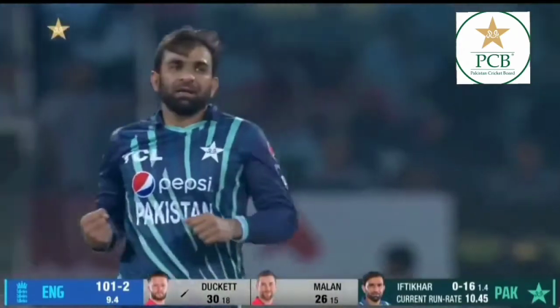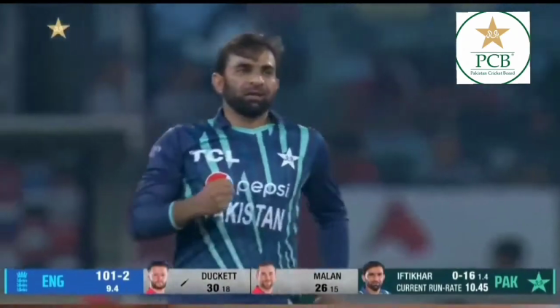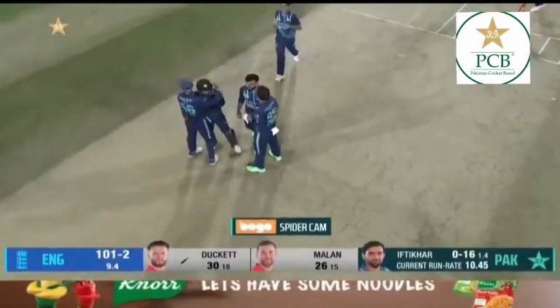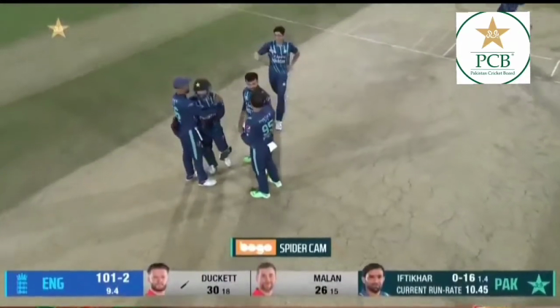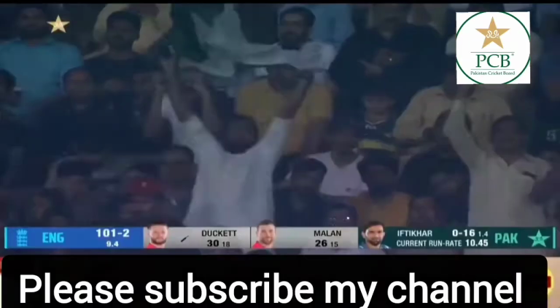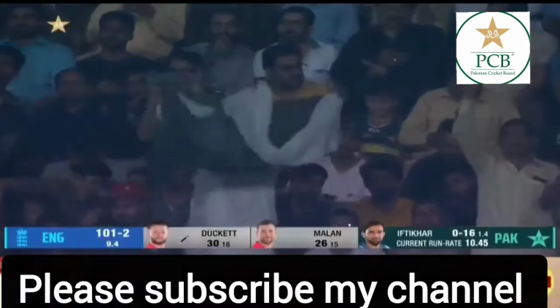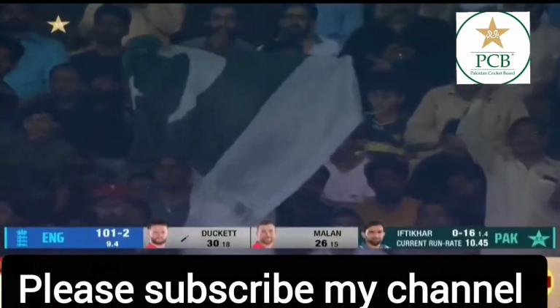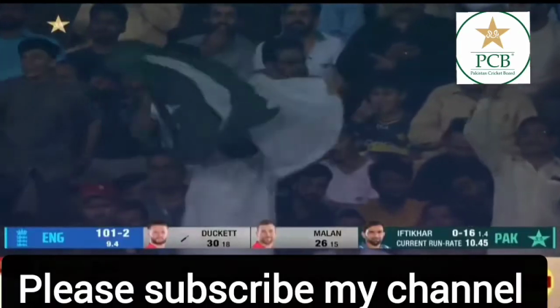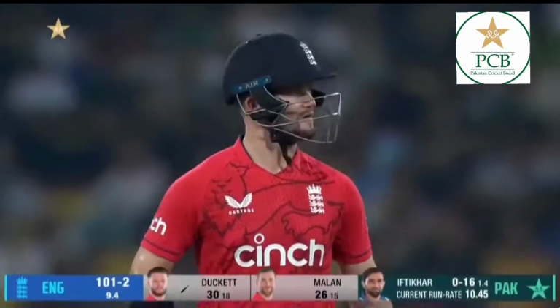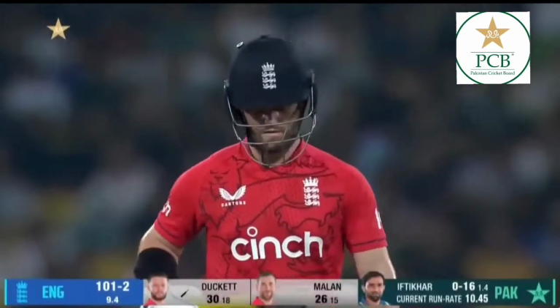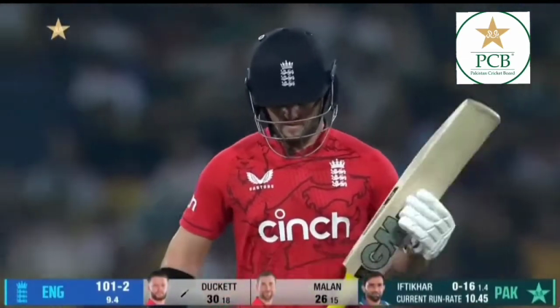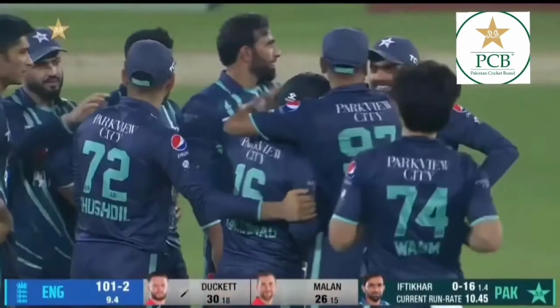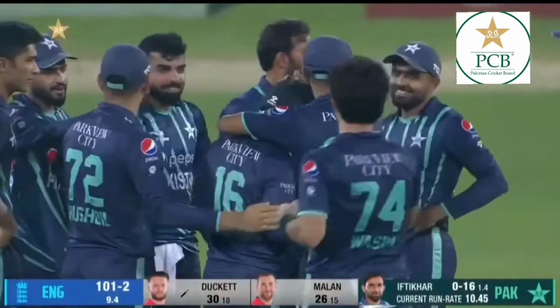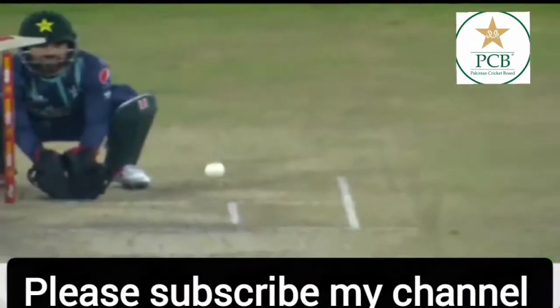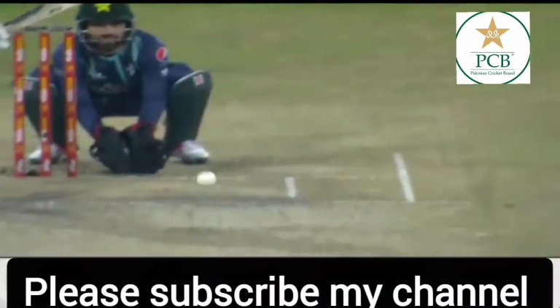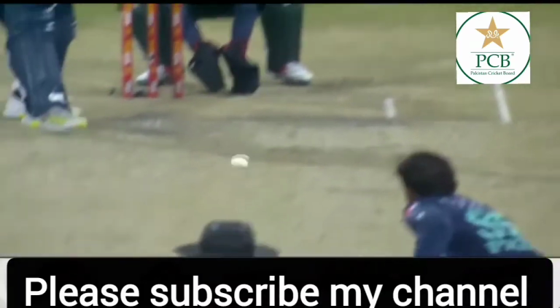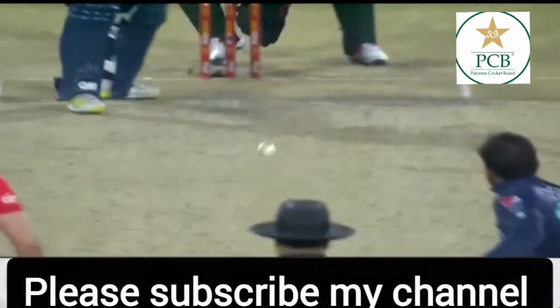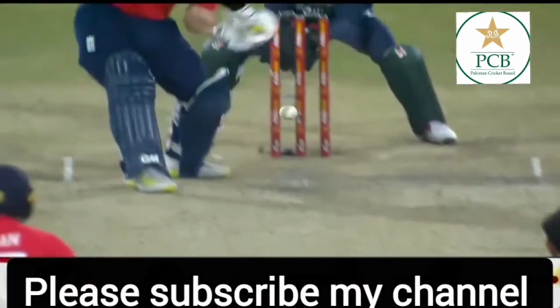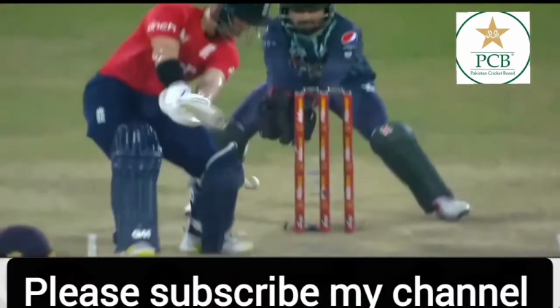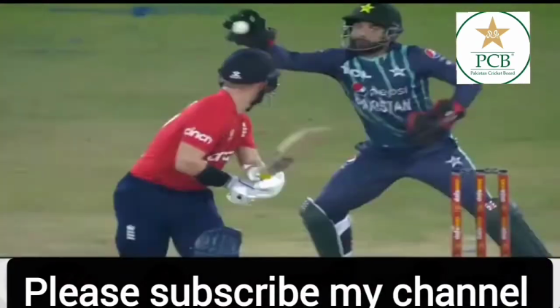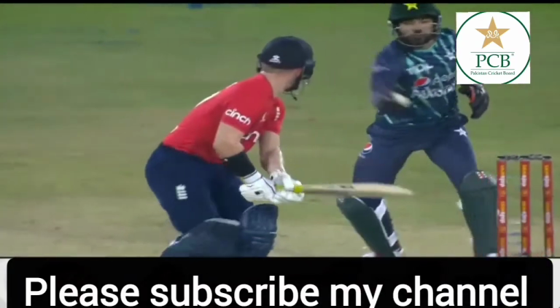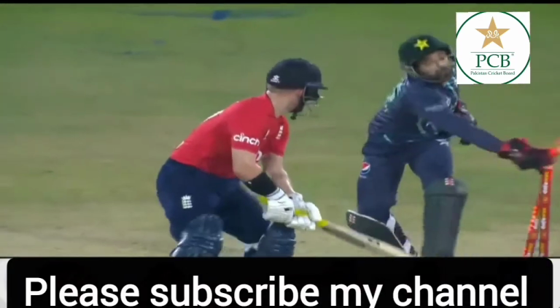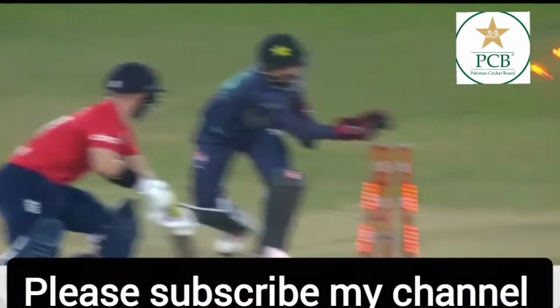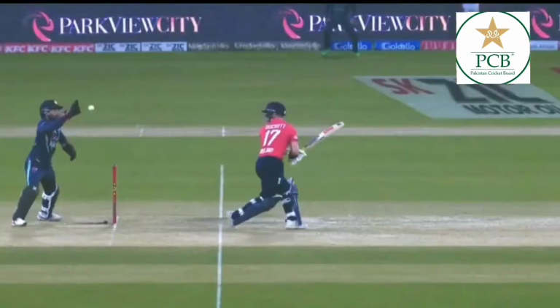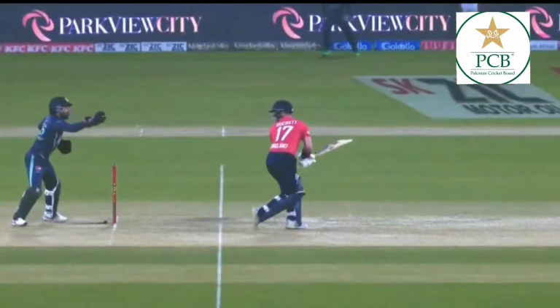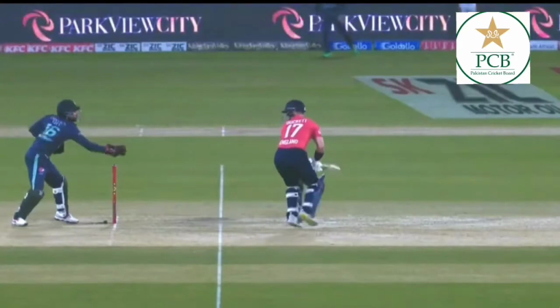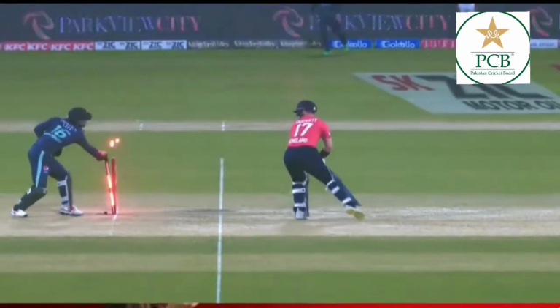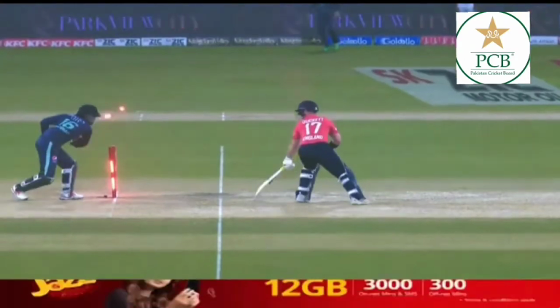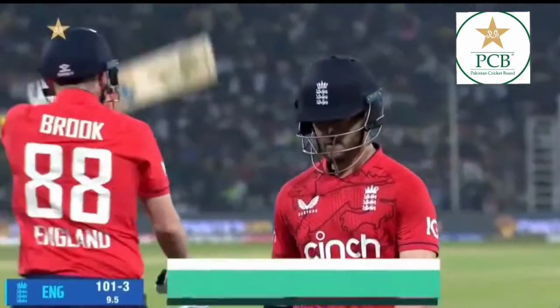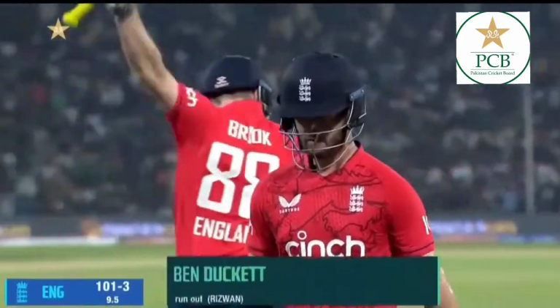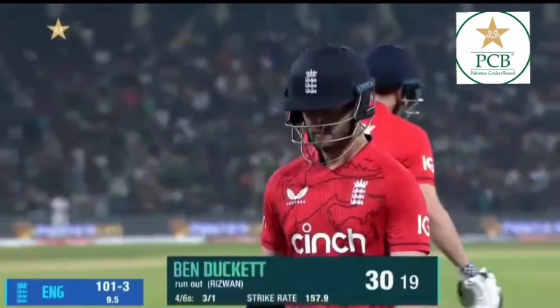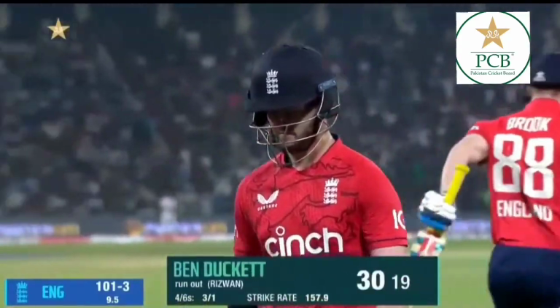Oh, Rizwan! Oh man, Rizwan — hands like lightning! And that is a really big wicket for Pakistan. All of the plaudits need to go to him.